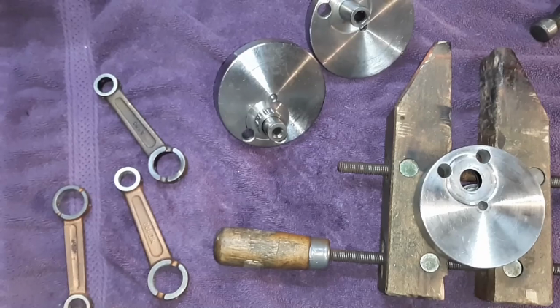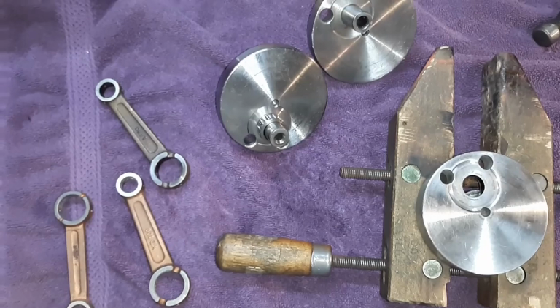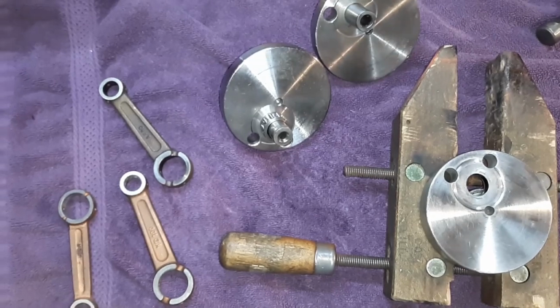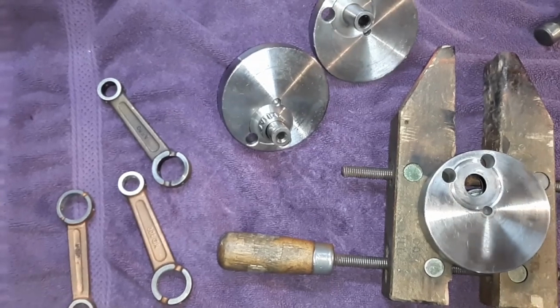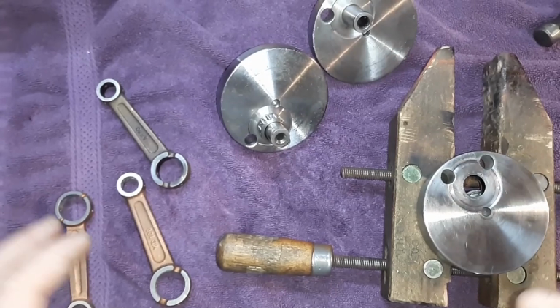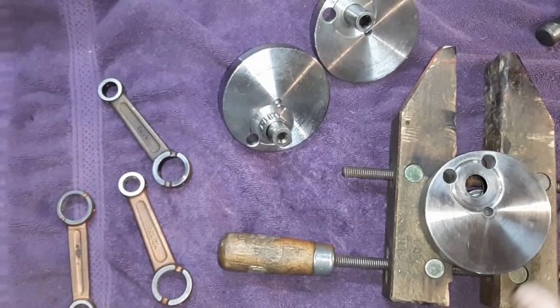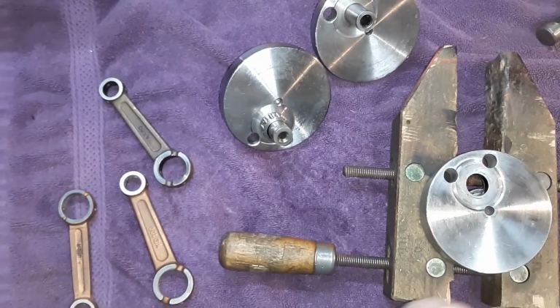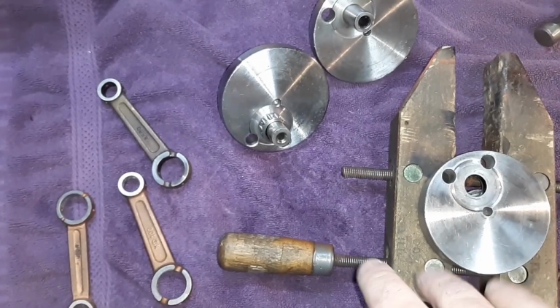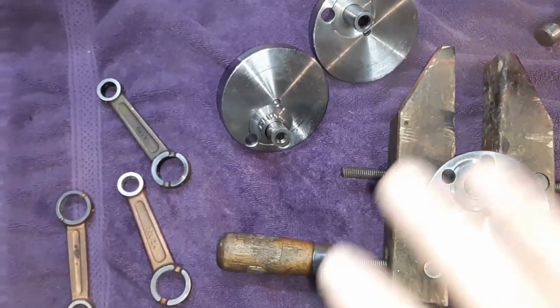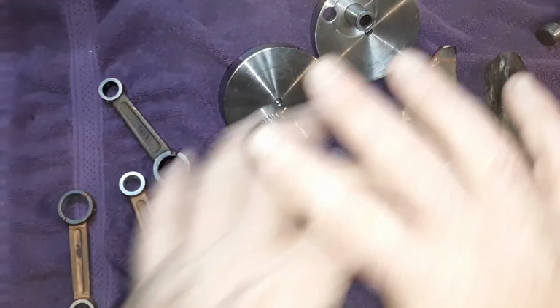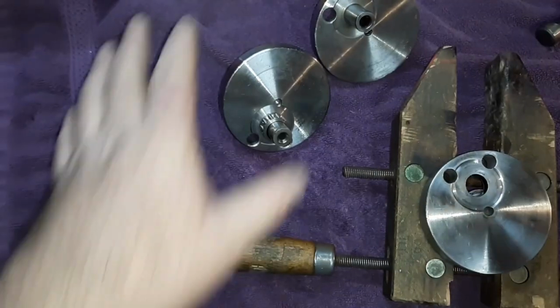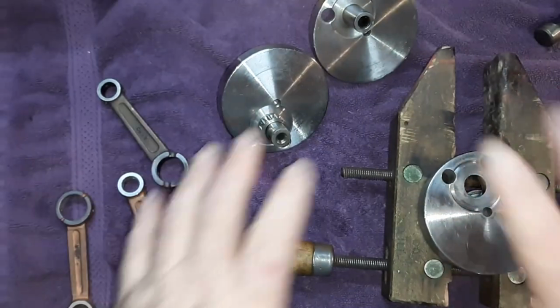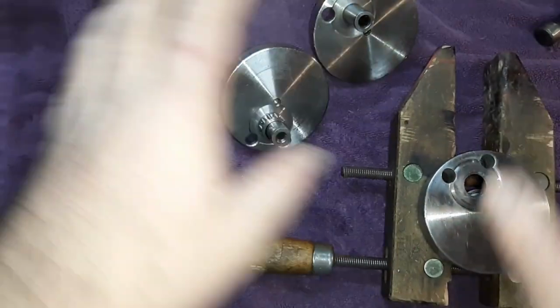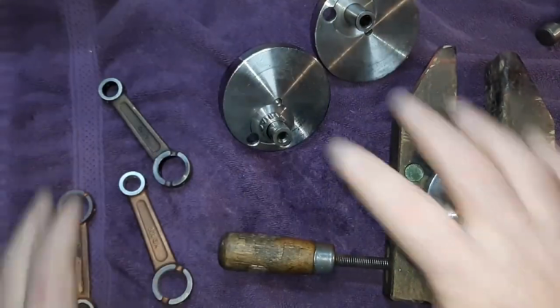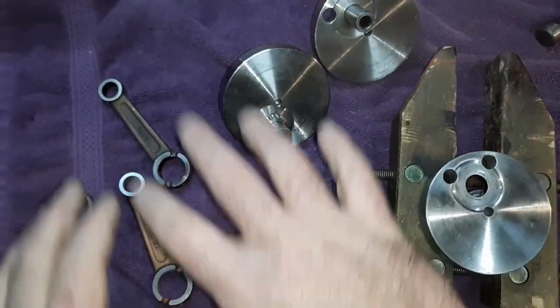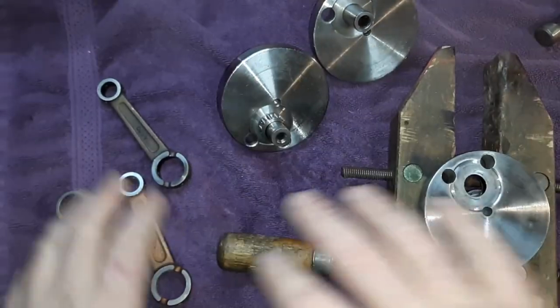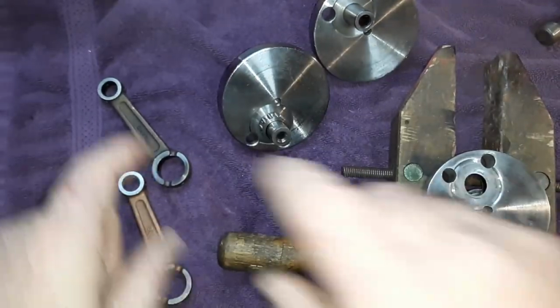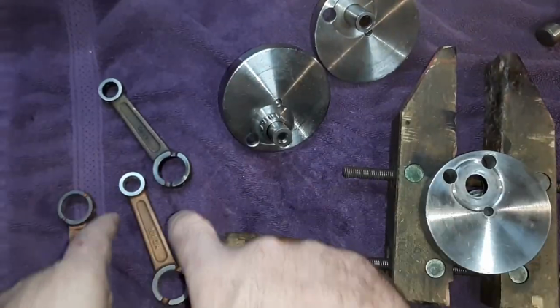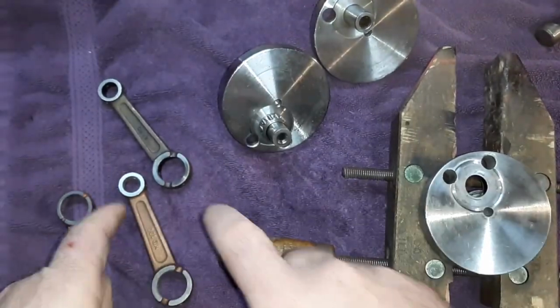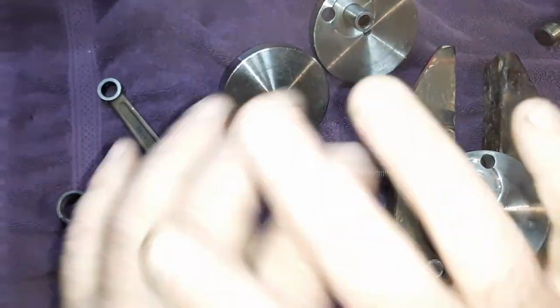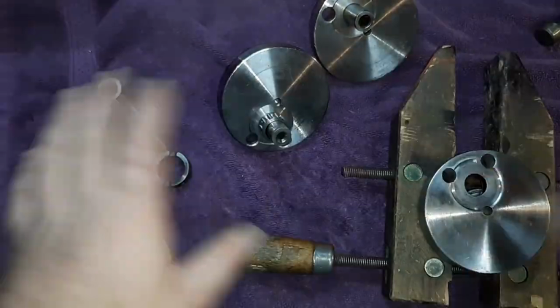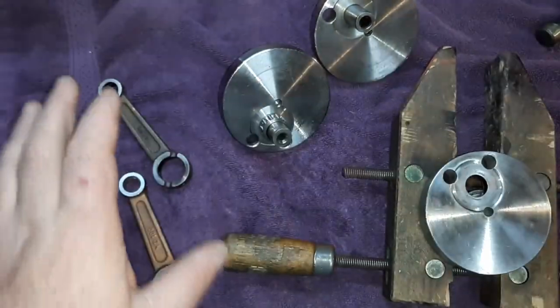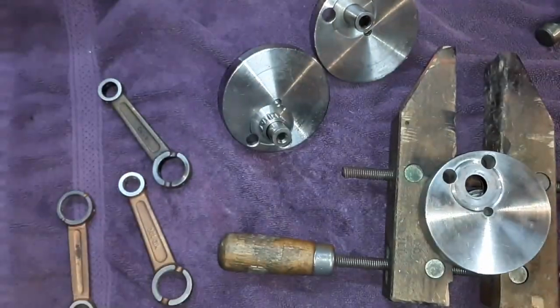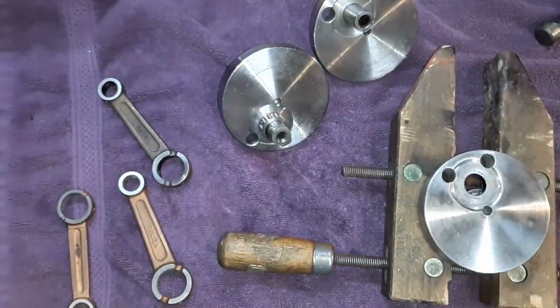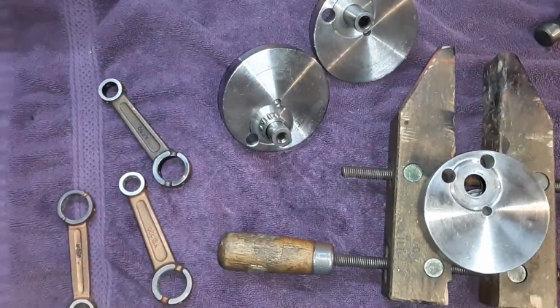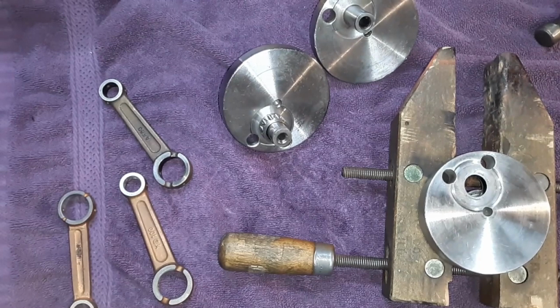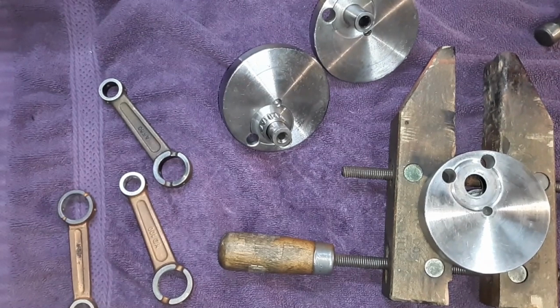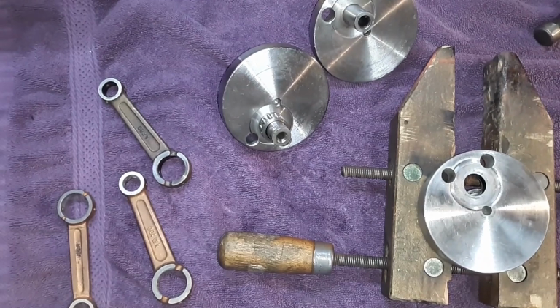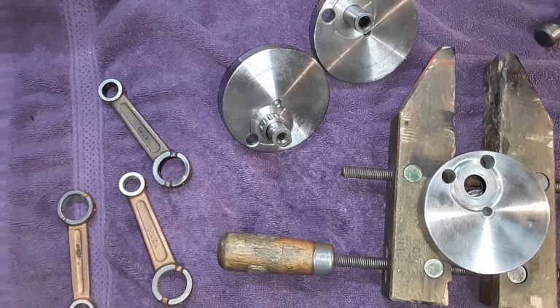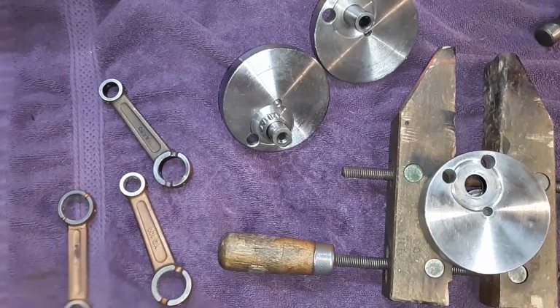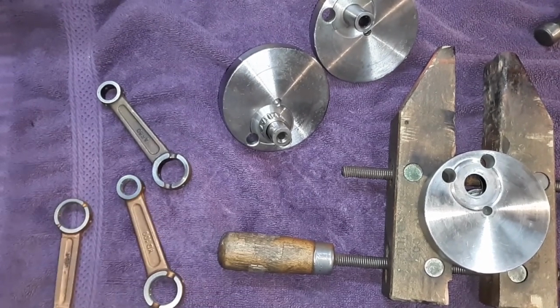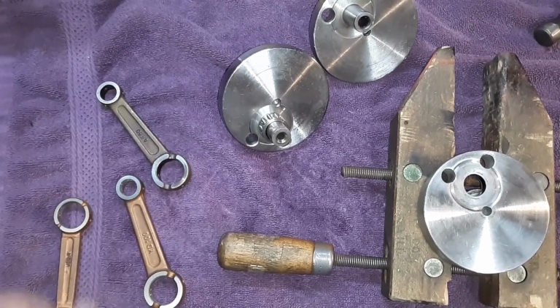All right, guys. I'm going to explain something here about cranks, rods, and rod stamps. People are driving me nuts with this constantly.